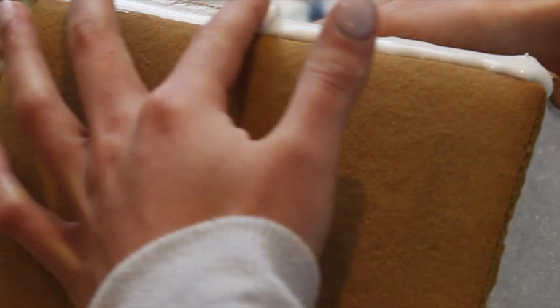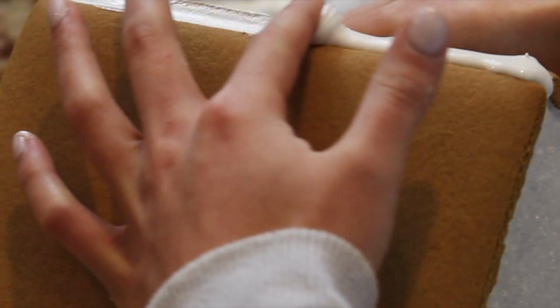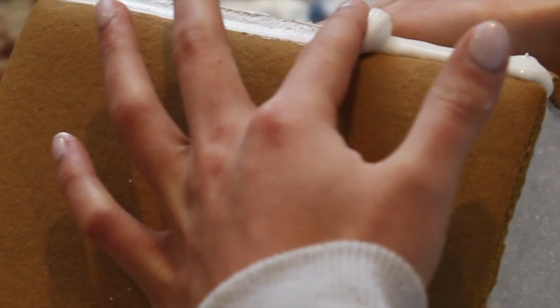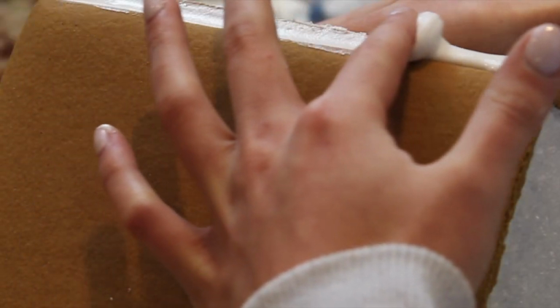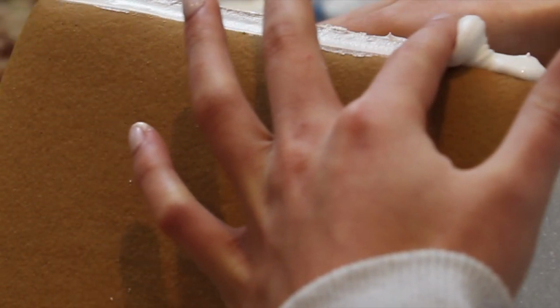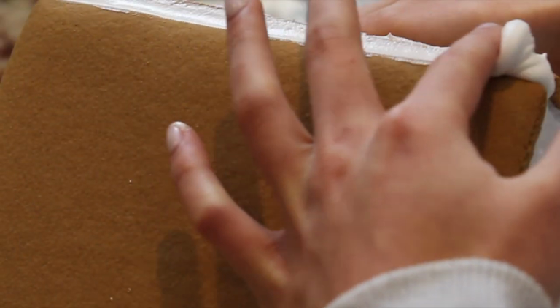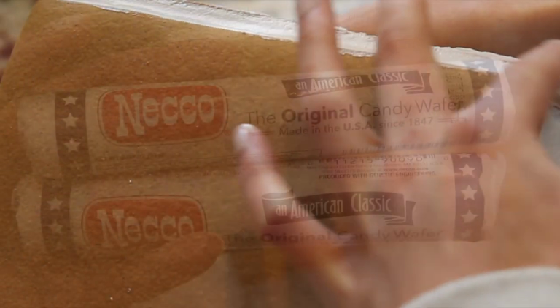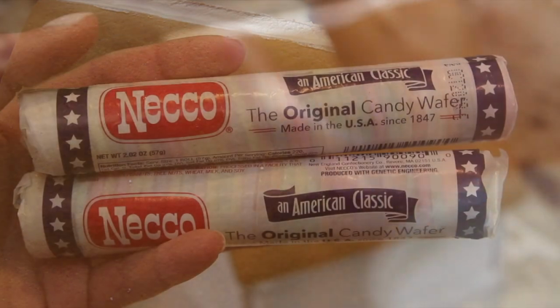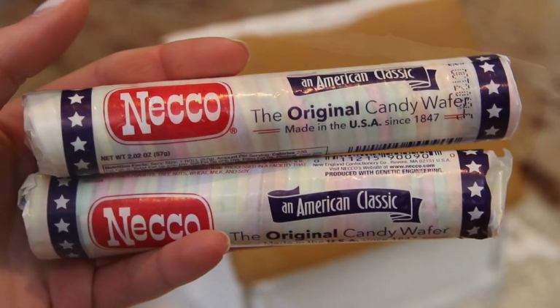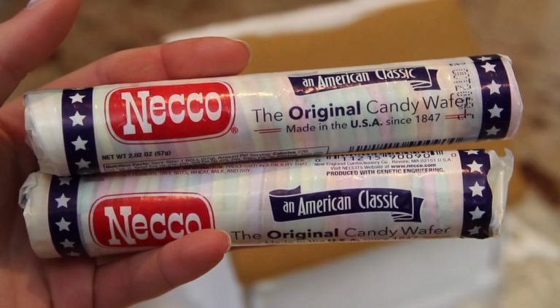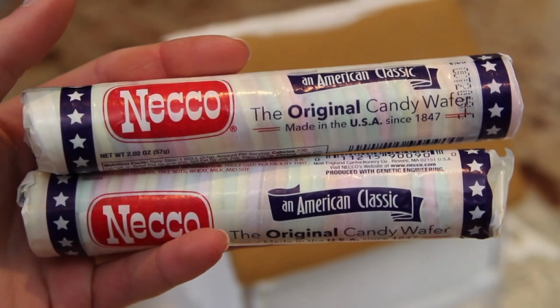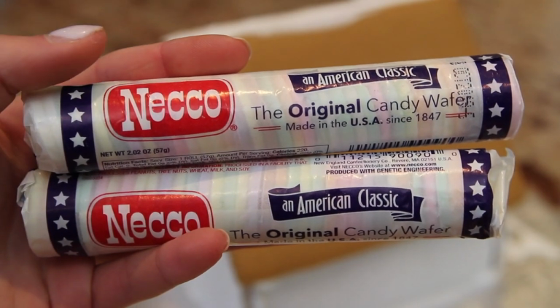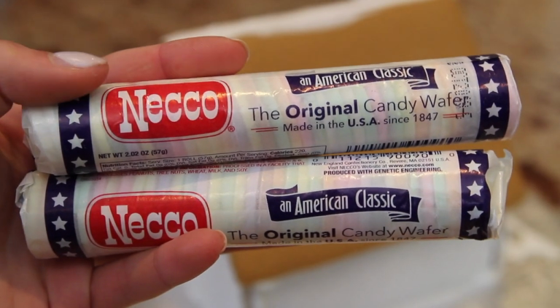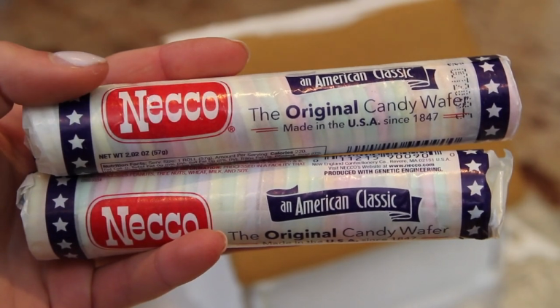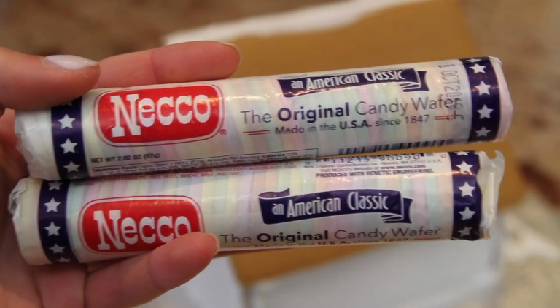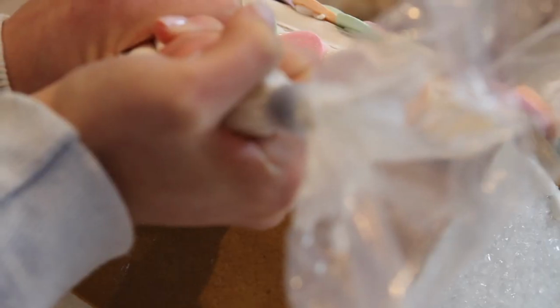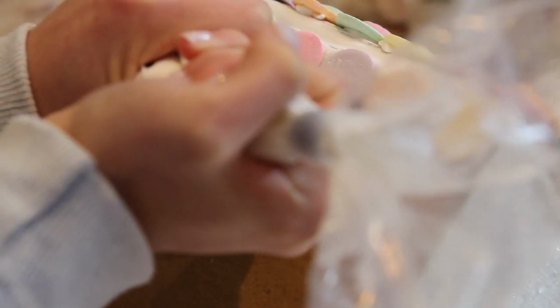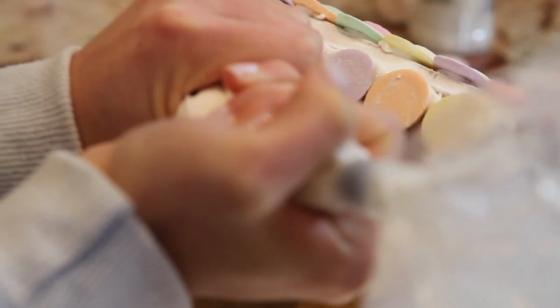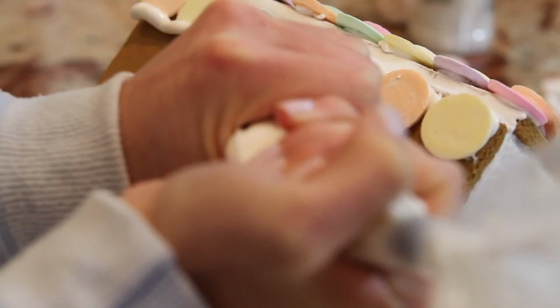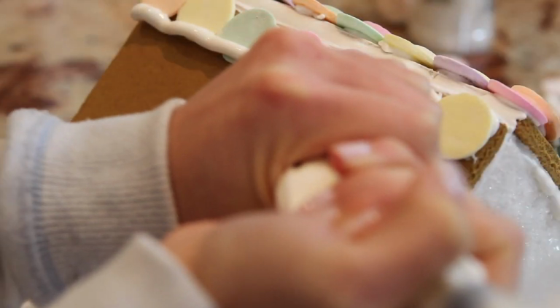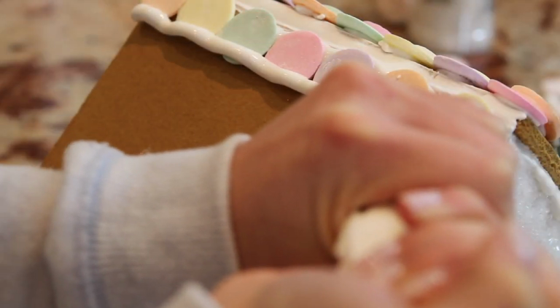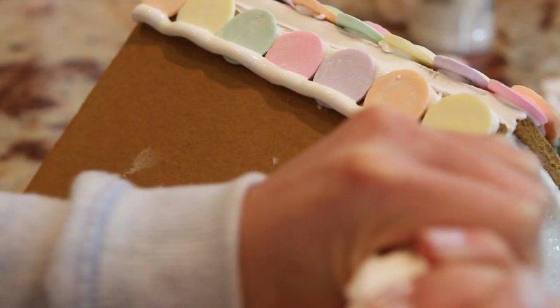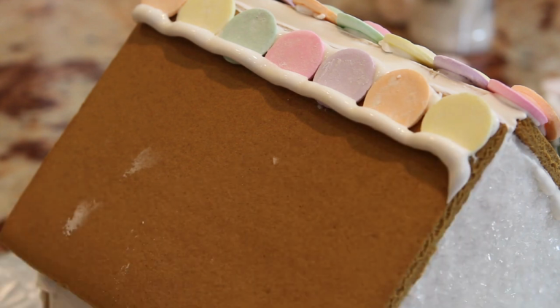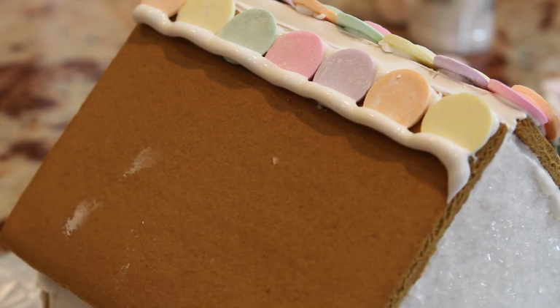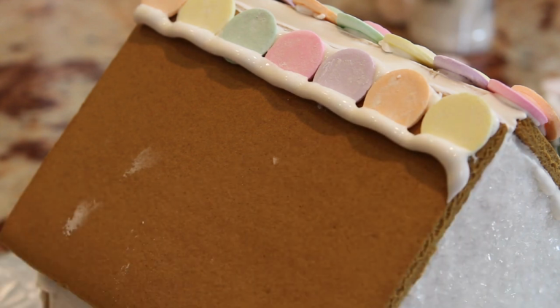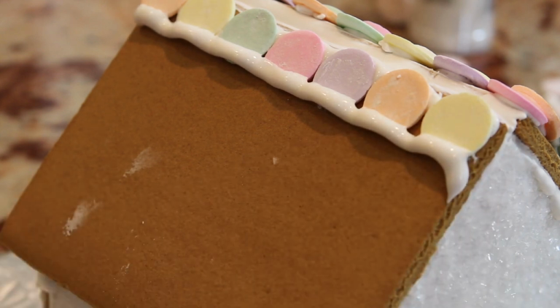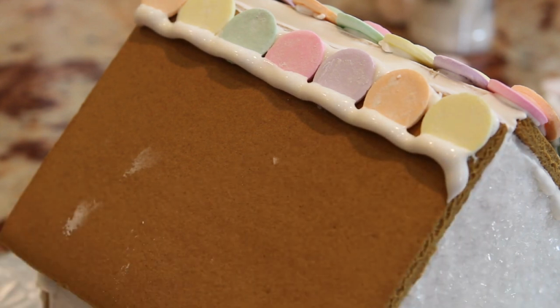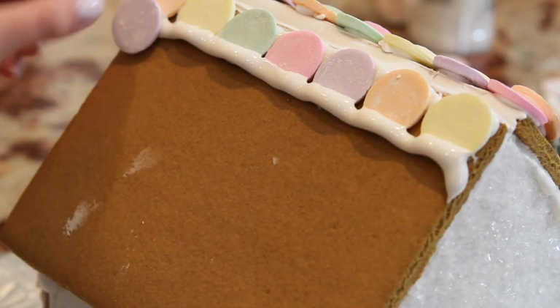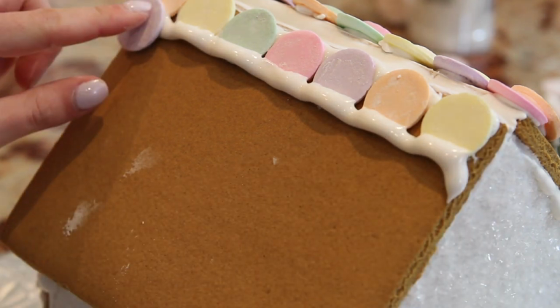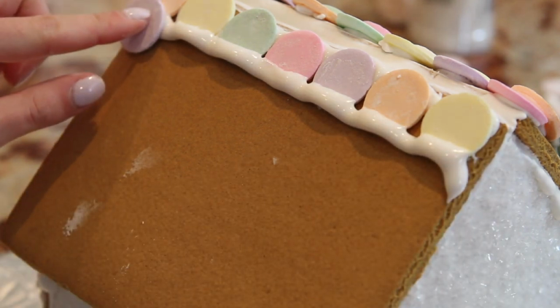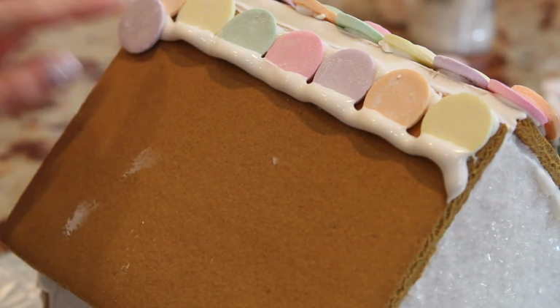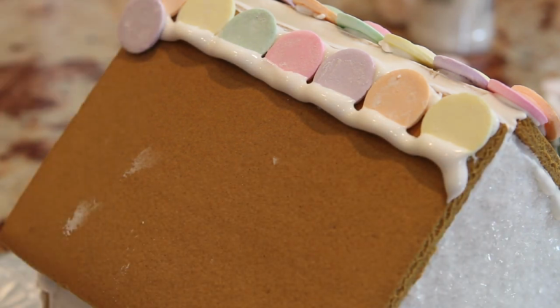The next thing we're going to work on is the roof, and all you're going to need are some Necco wafers. All you're going to do is pipe a line of icing and then attach all of the Necco wafers. That's it.